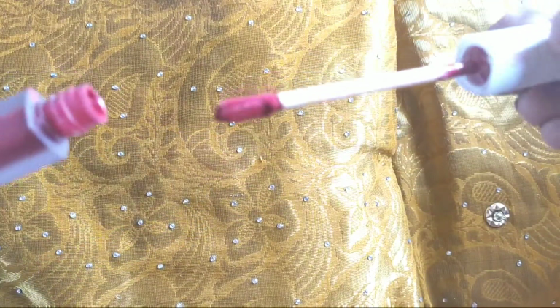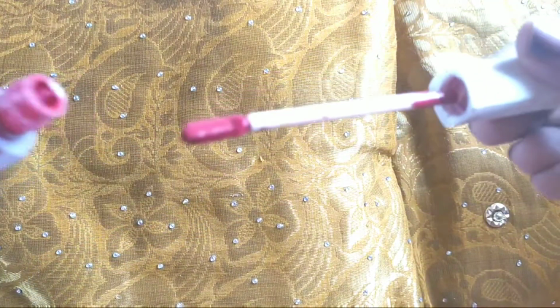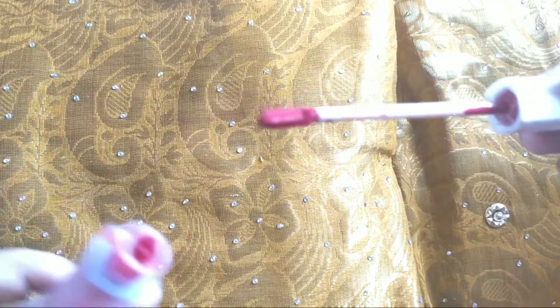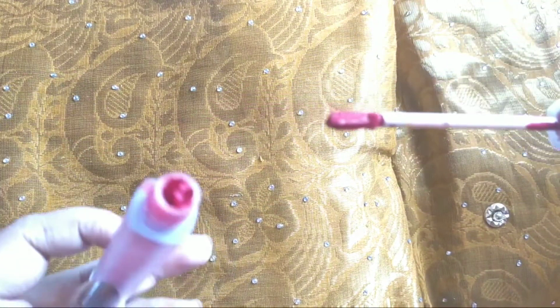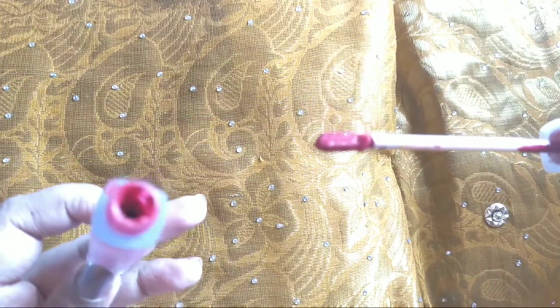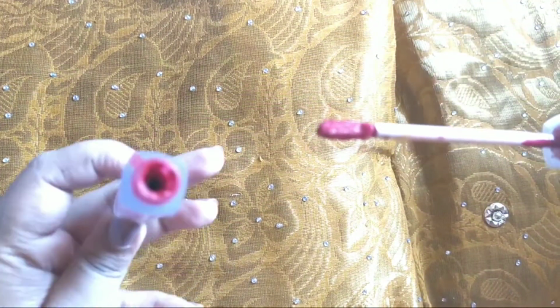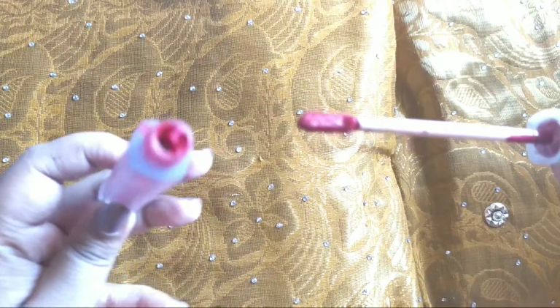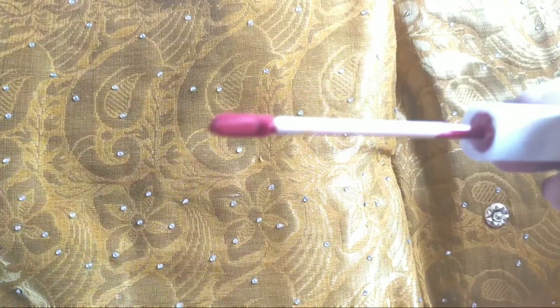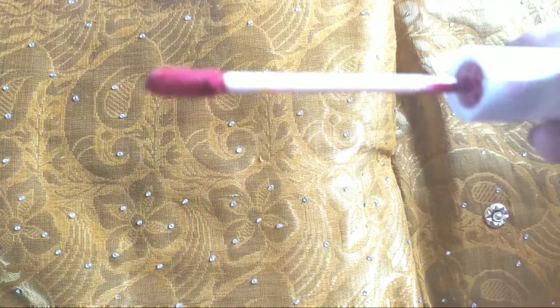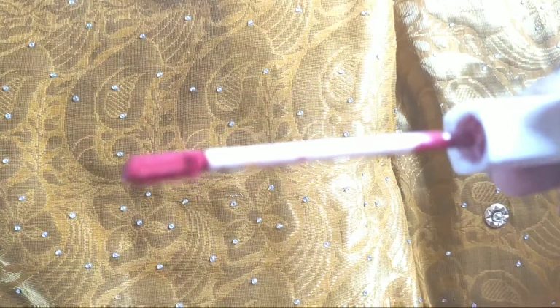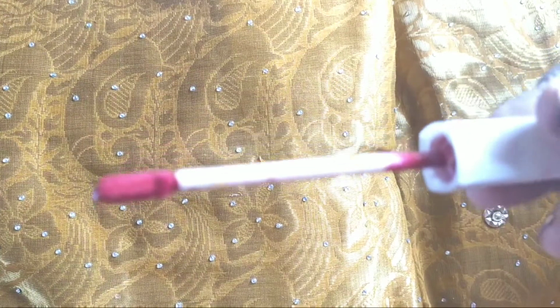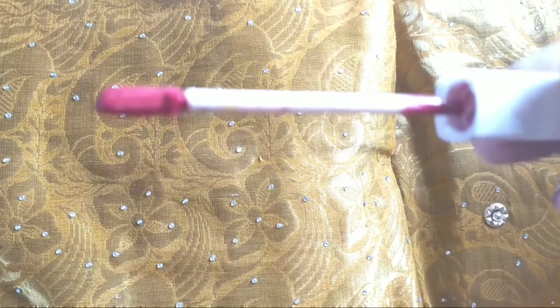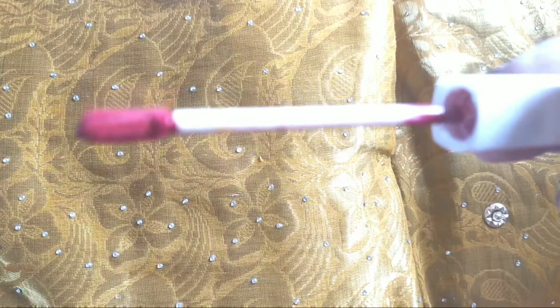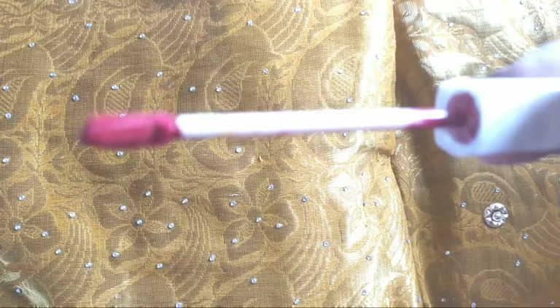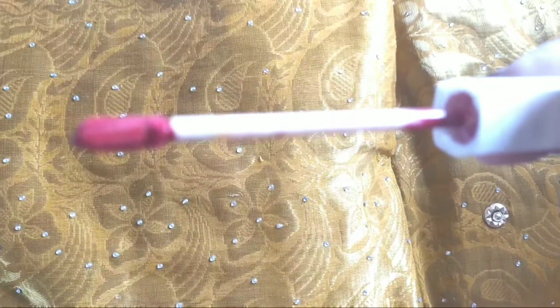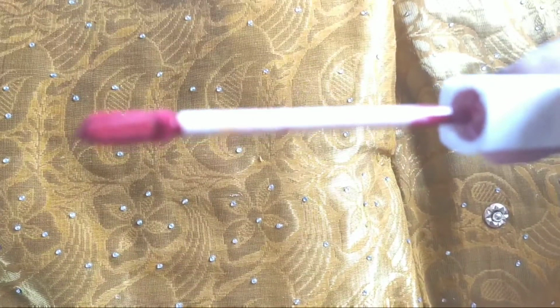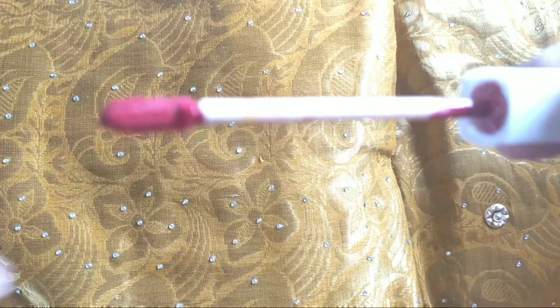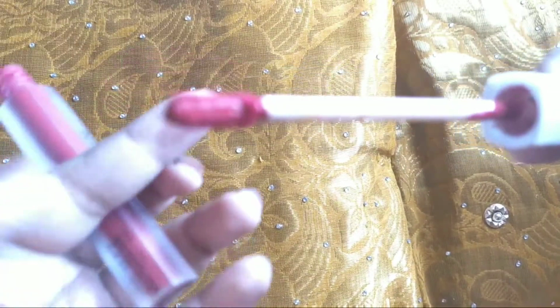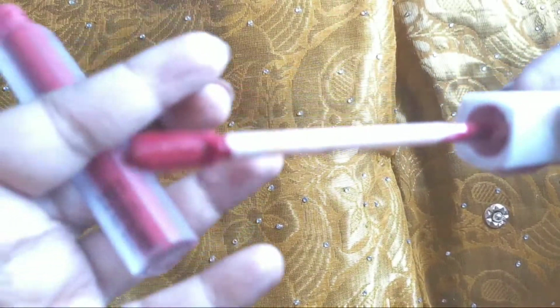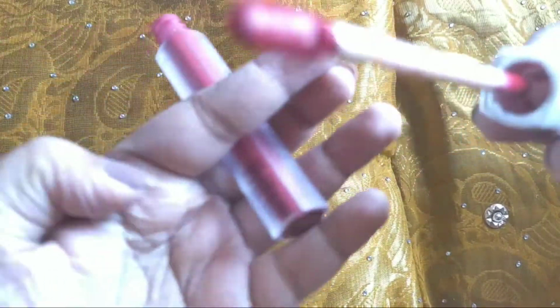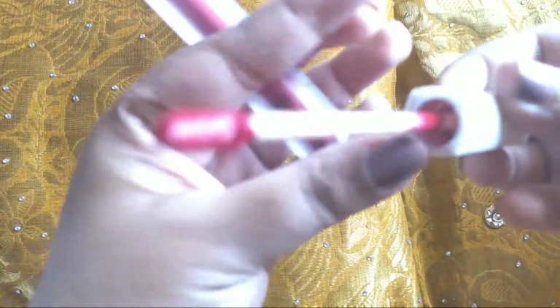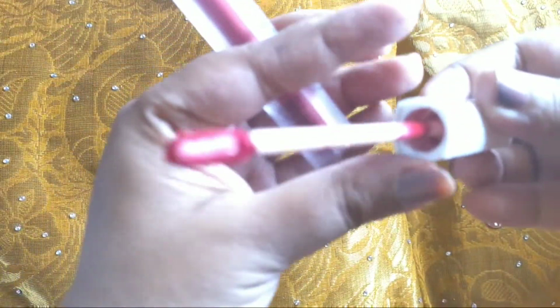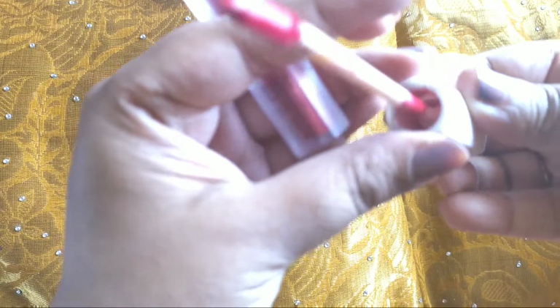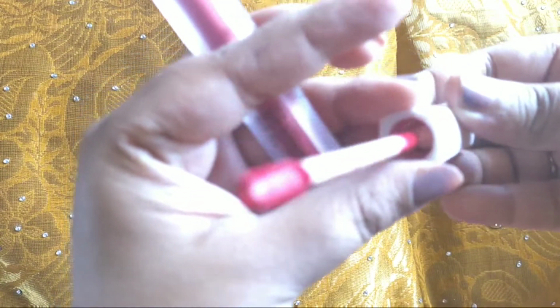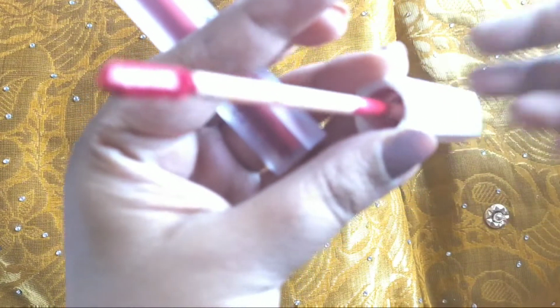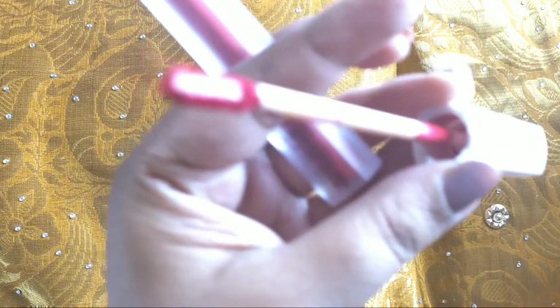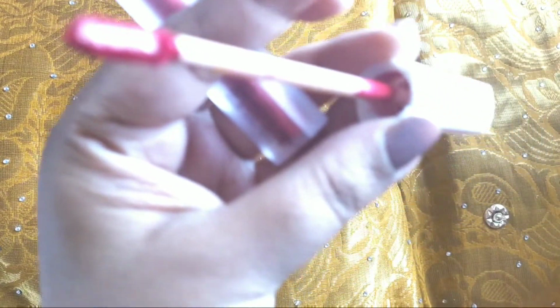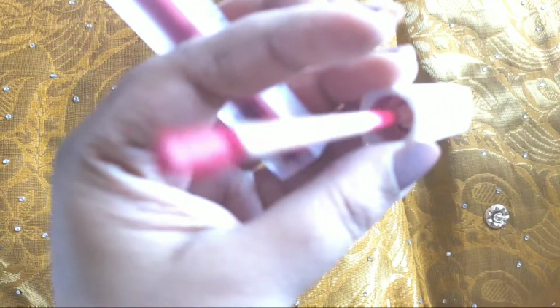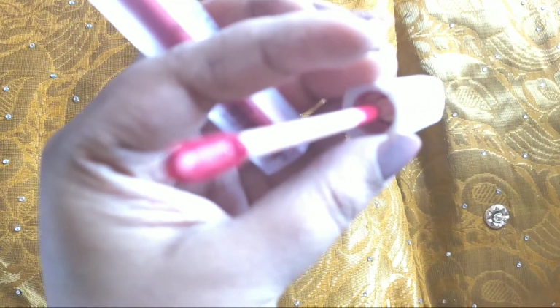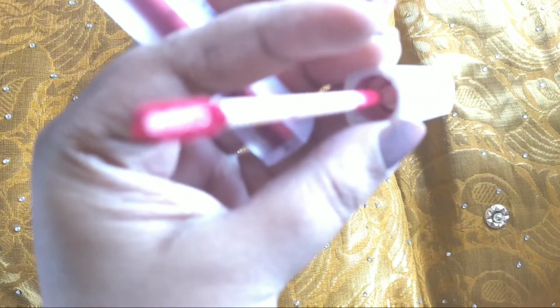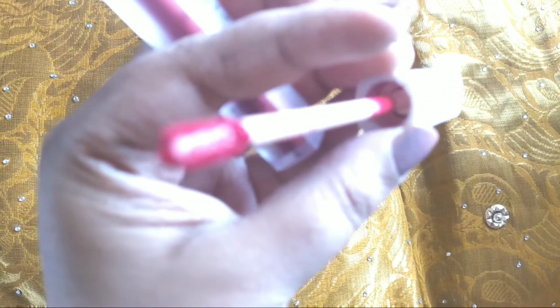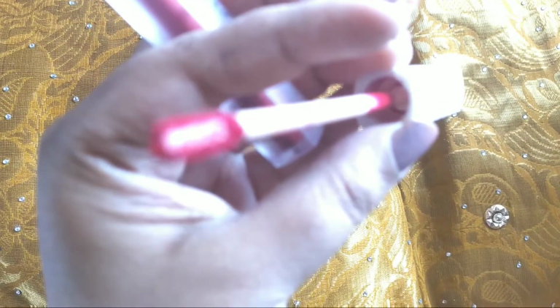This shade is kind of reddish and pinkish — it's a bright color, so those of you who like bright colors can go for it. The color really stays; the same color persists all along.